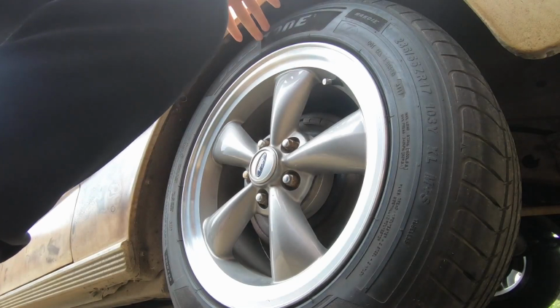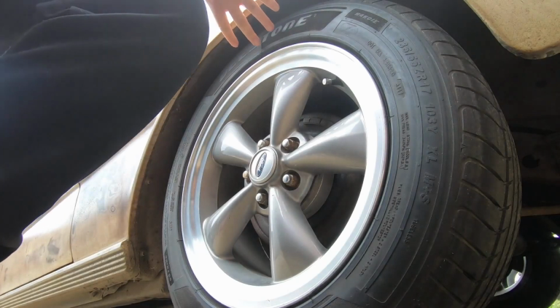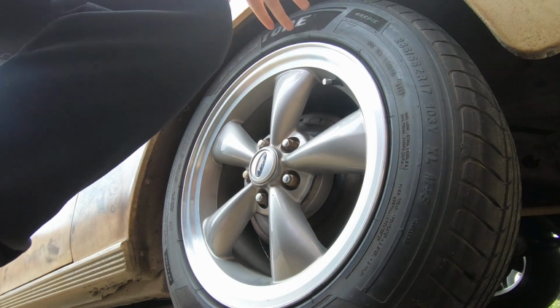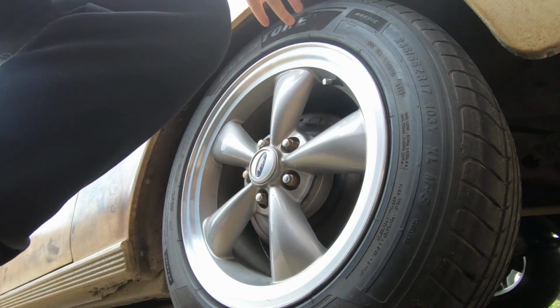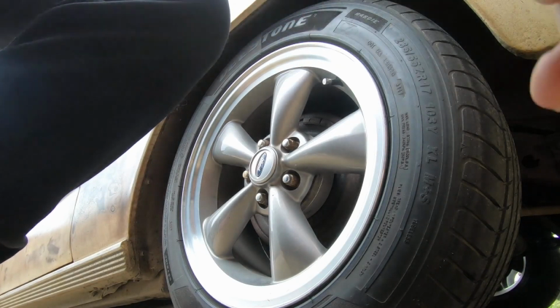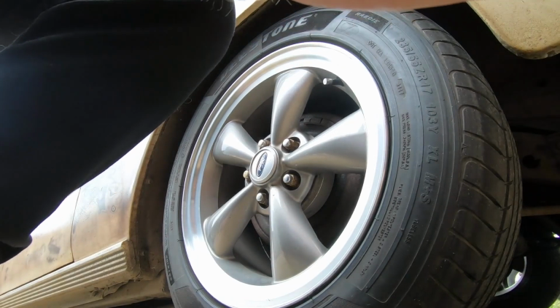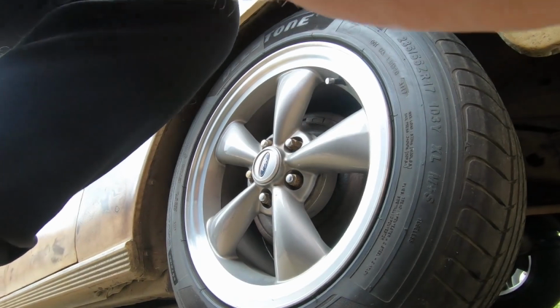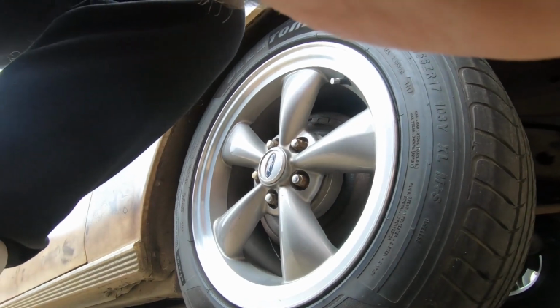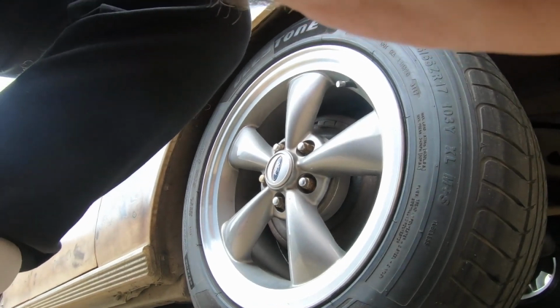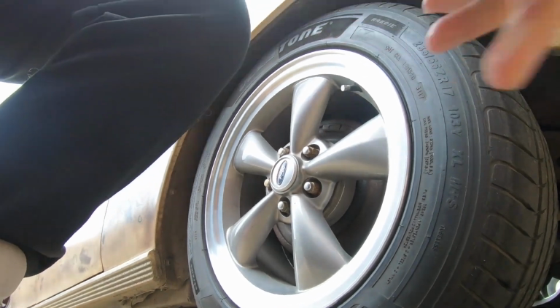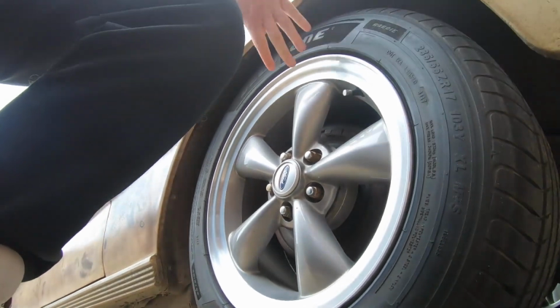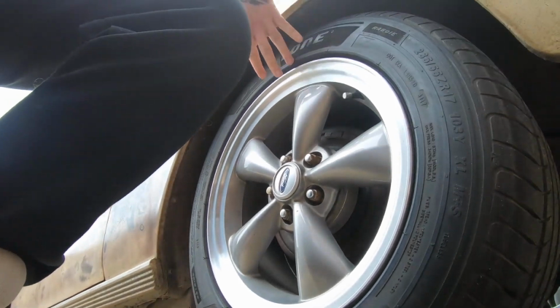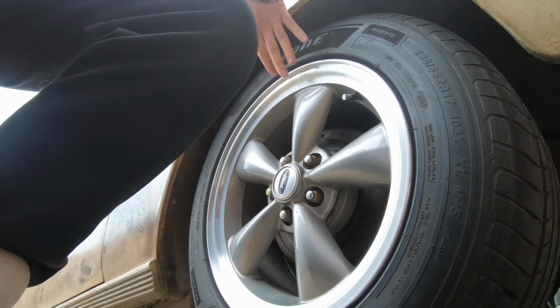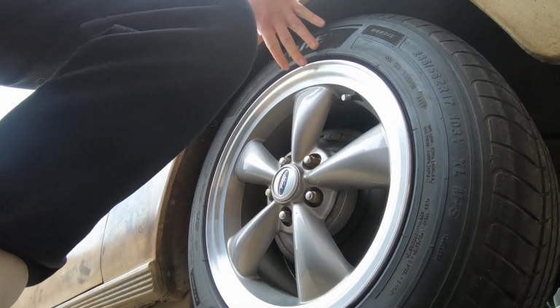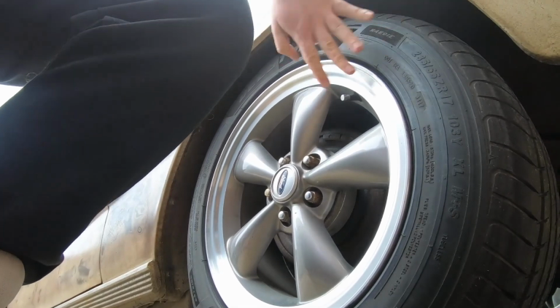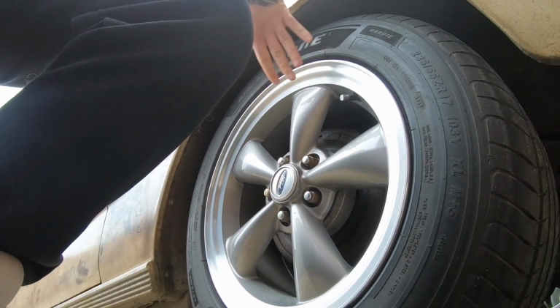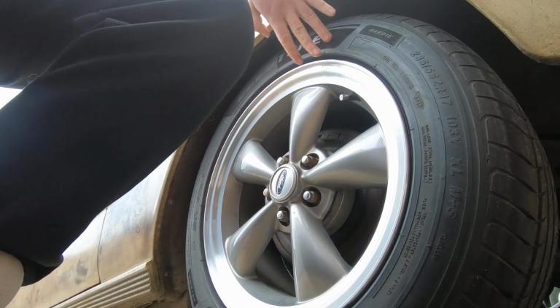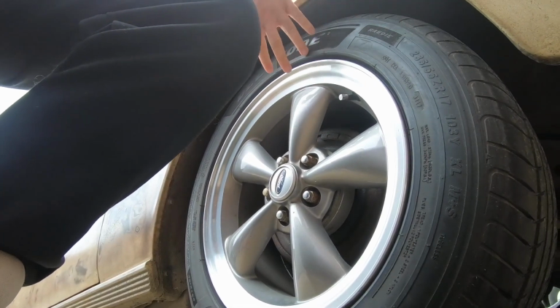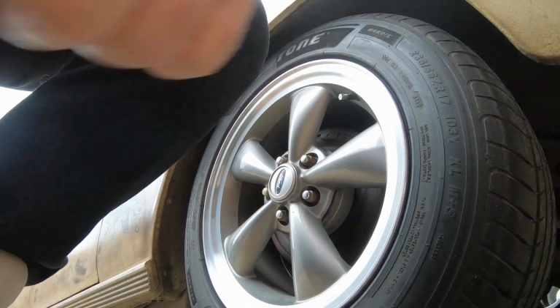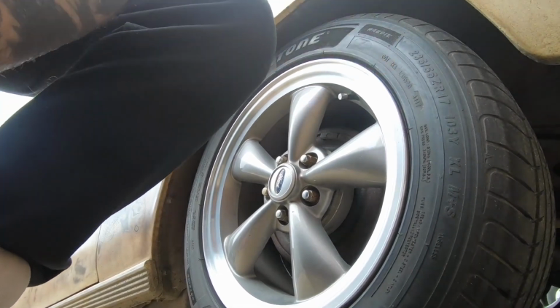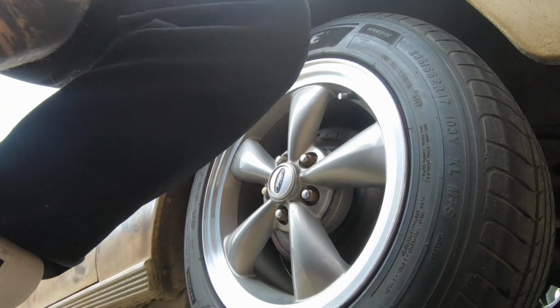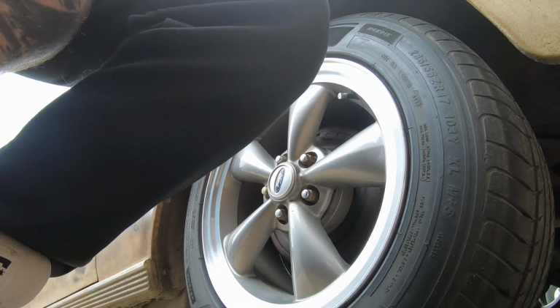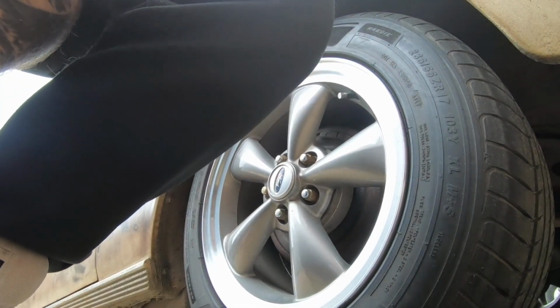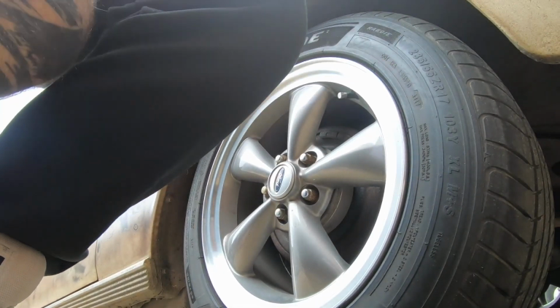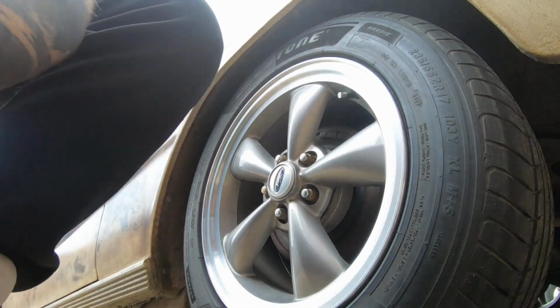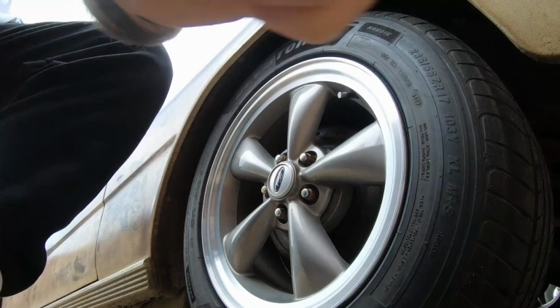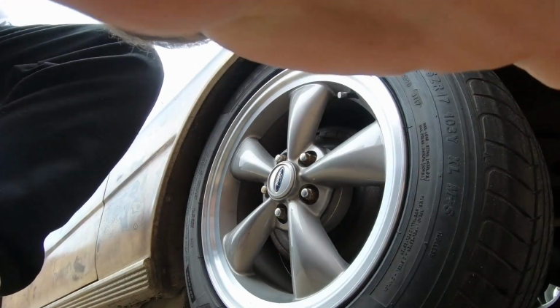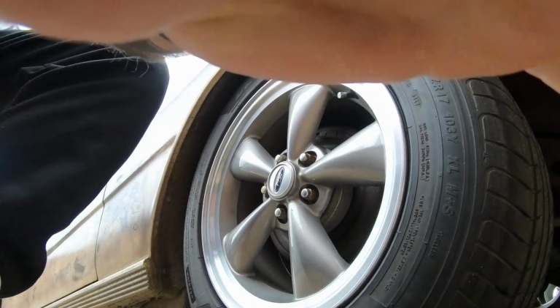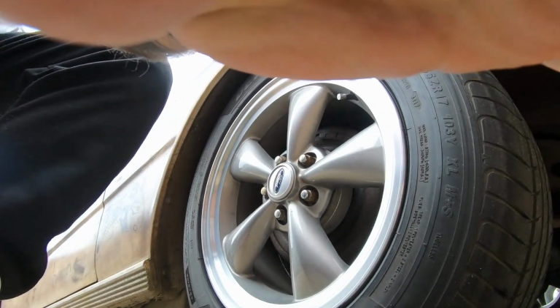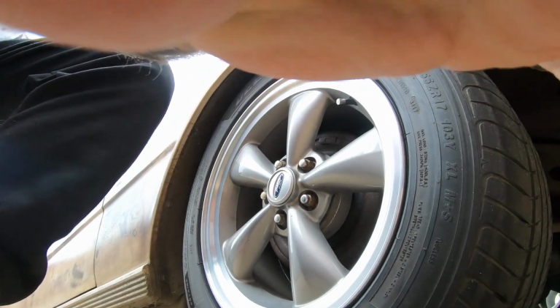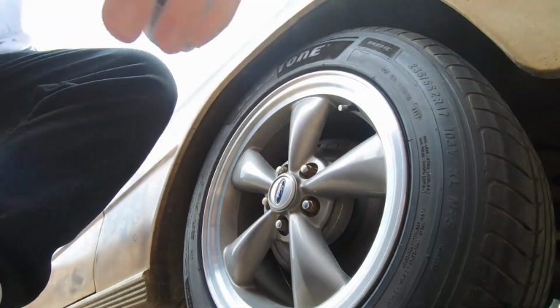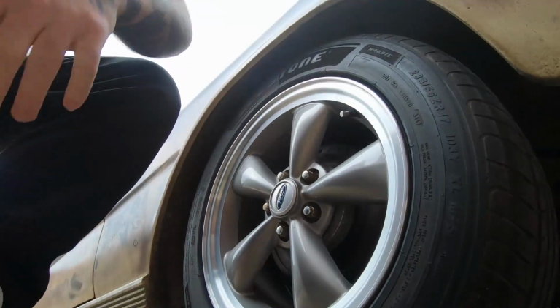I was planning to have white letter tyres on this particular car, a '66 Ford Galaxy which I call Bow, and it suits the look already. It didn't have the white letters, as you can see from the earlier portion of the video.